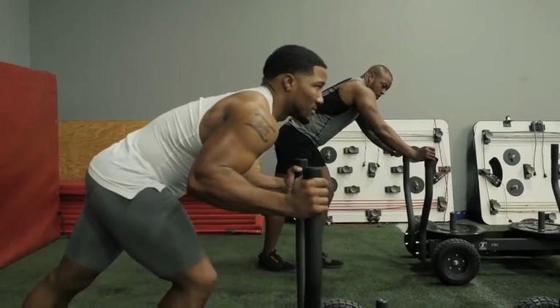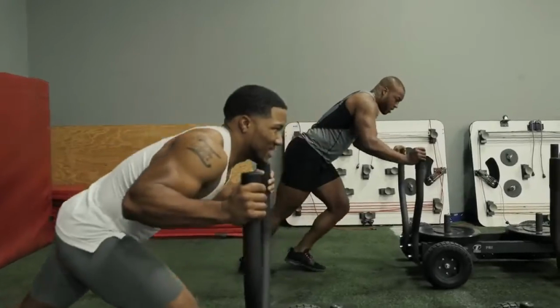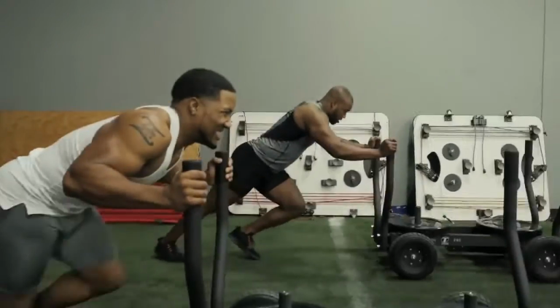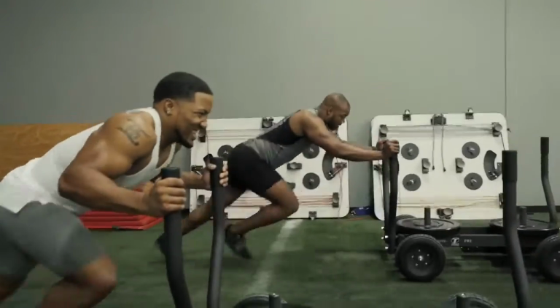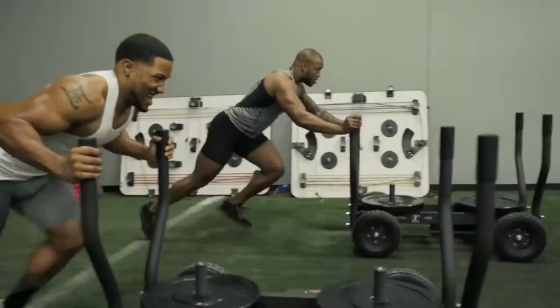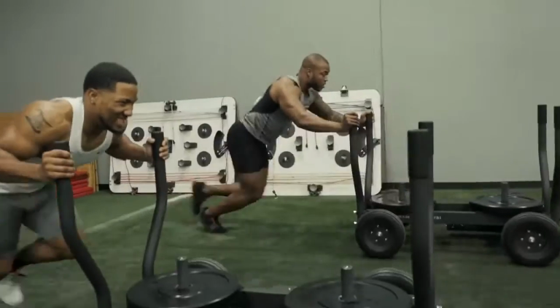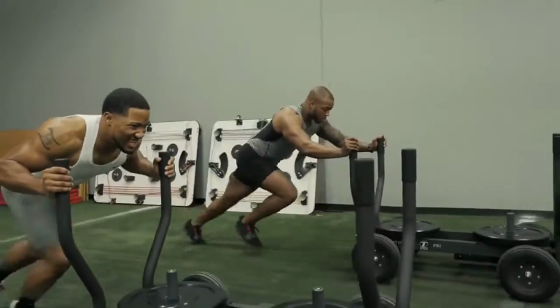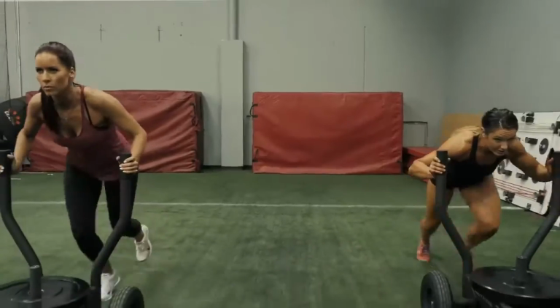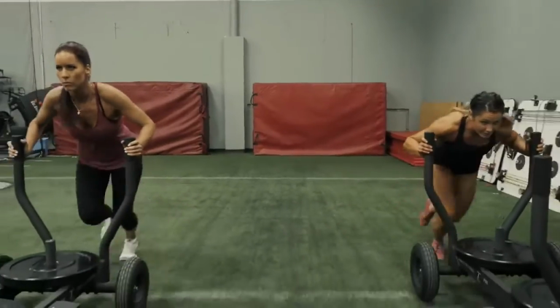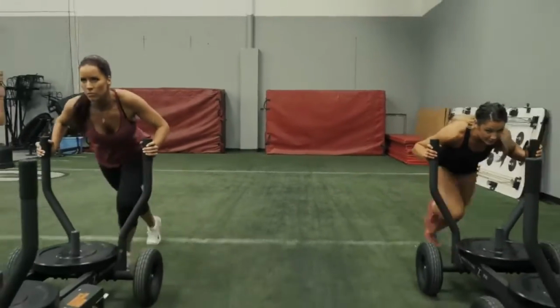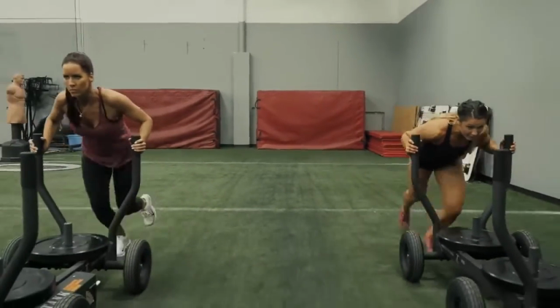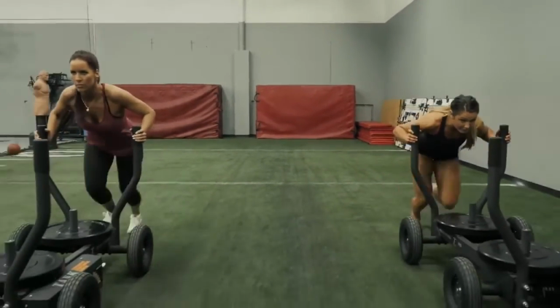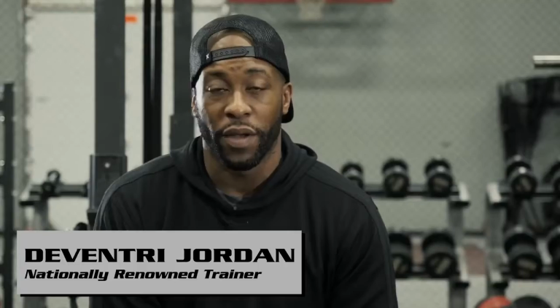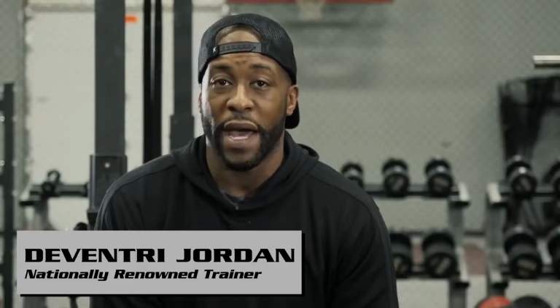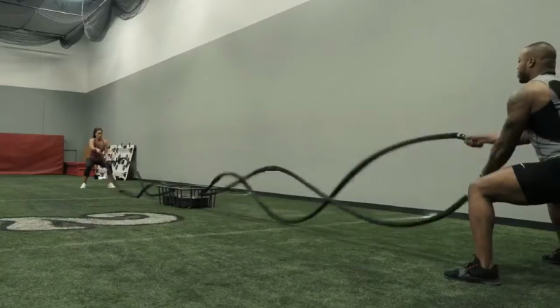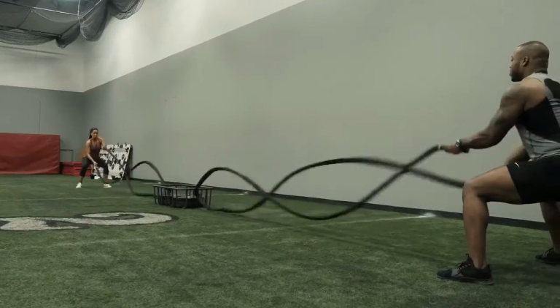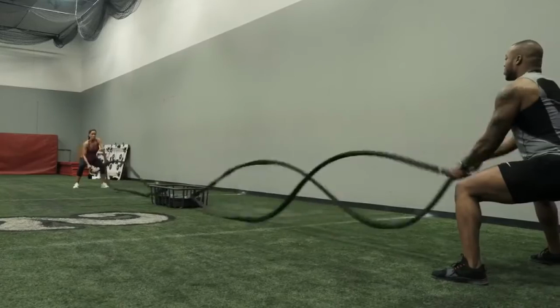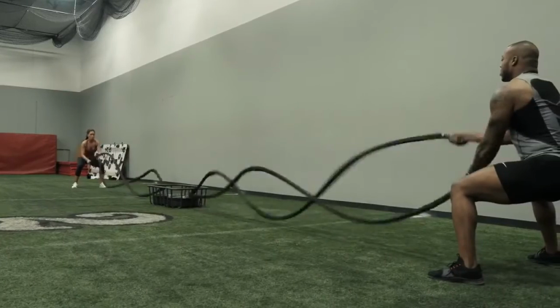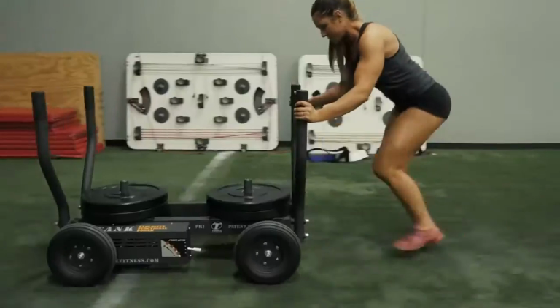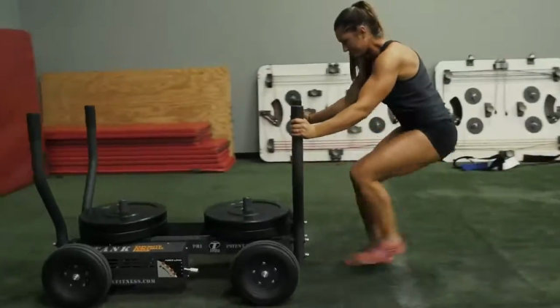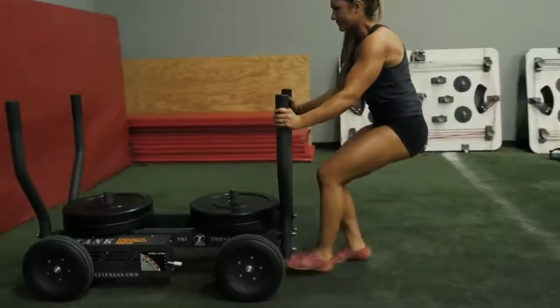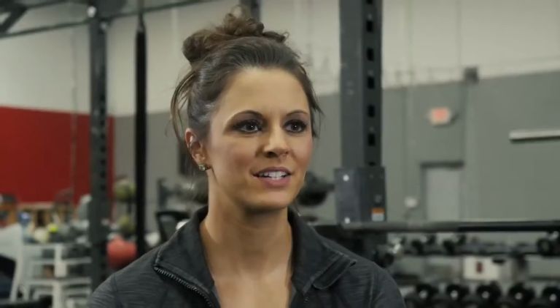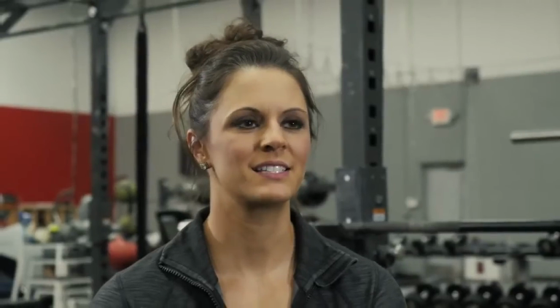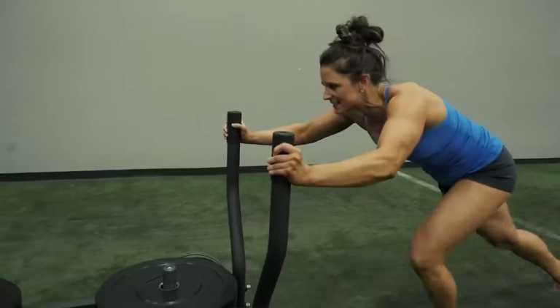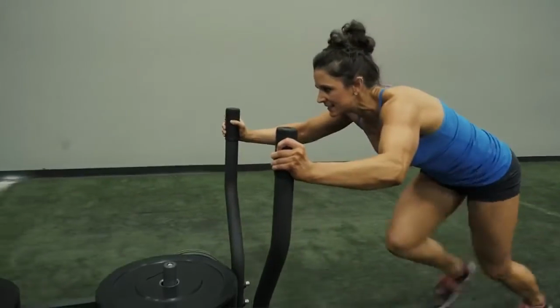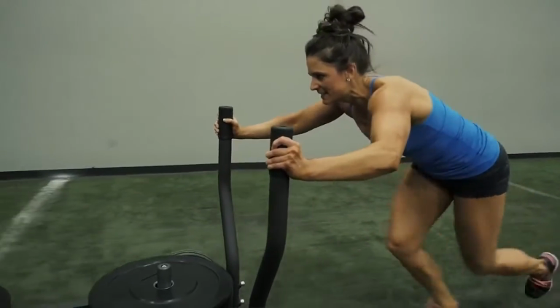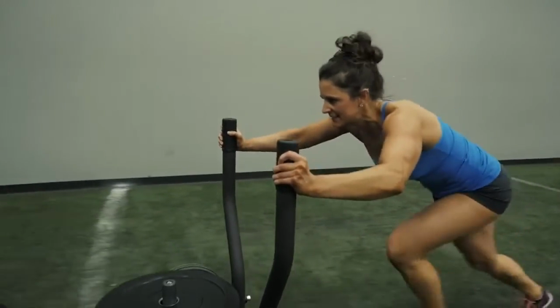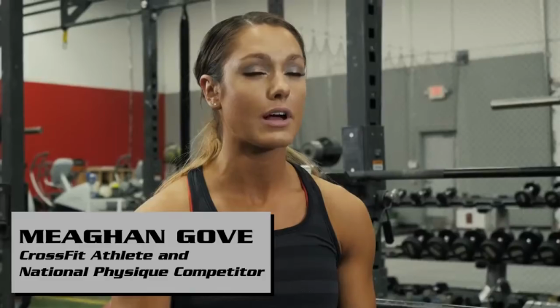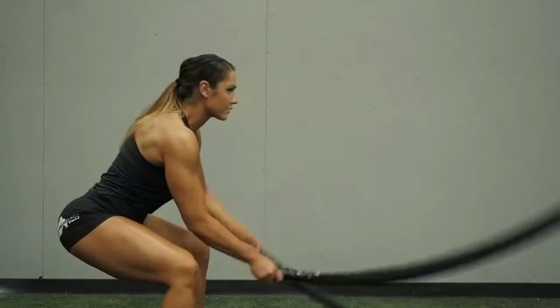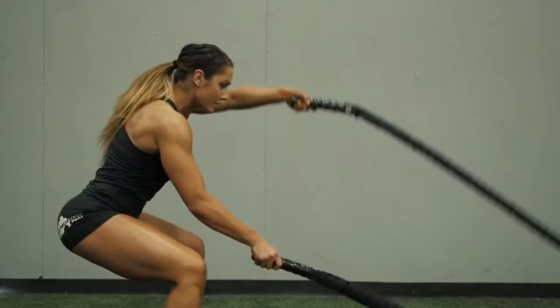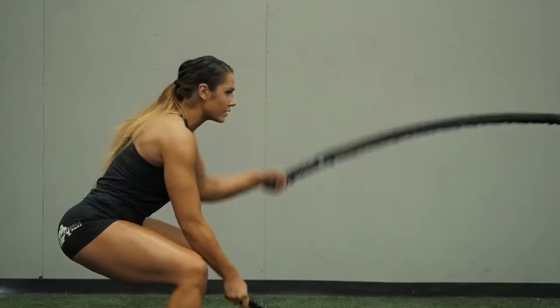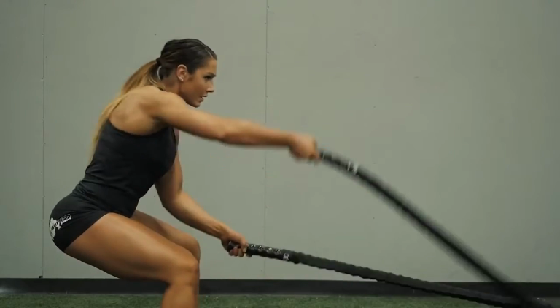One of the real cool things about the tank is the competitive nature of it. You can line two up side by side in about eight feet of space. We do our battle ropes from it, we work on our speed drills, we work on deceleration. I definitely can see that tank would help with explosive power — it allows me to really expend a ton of energy.